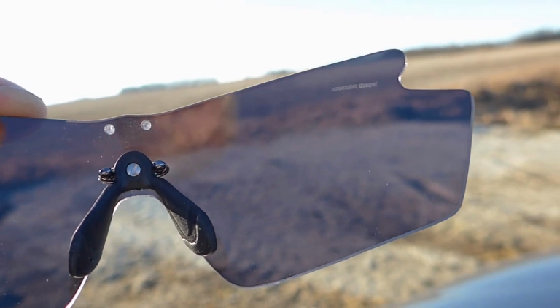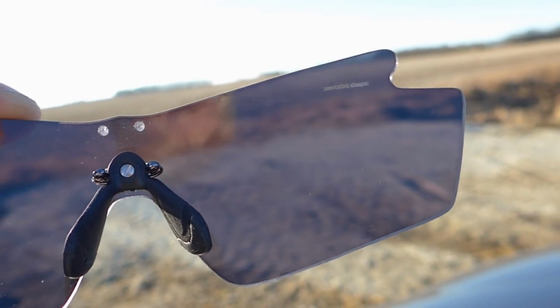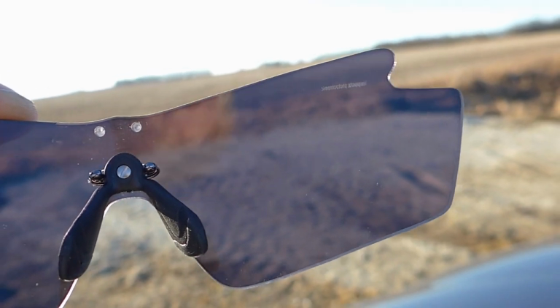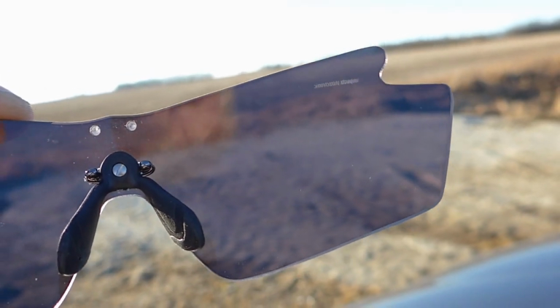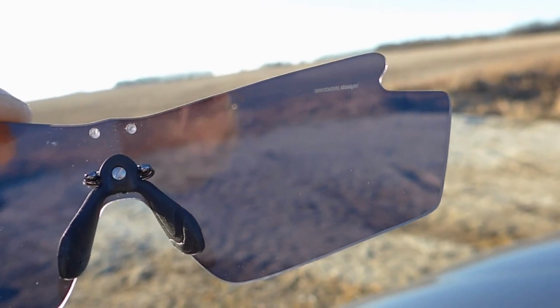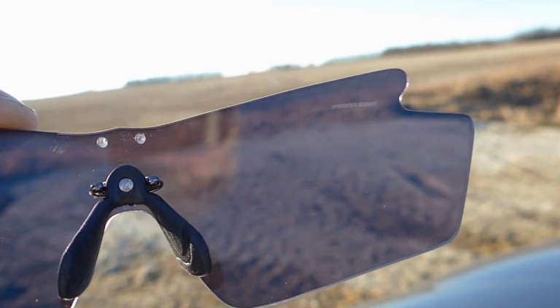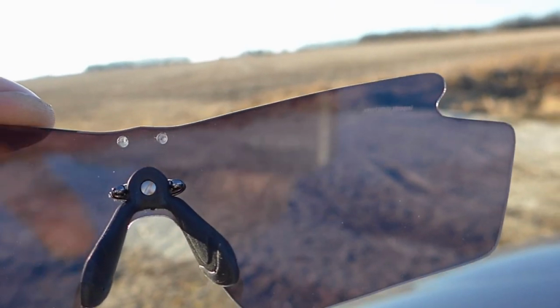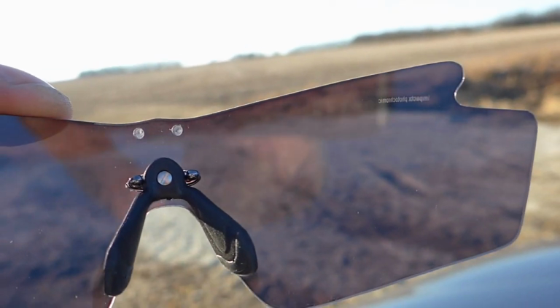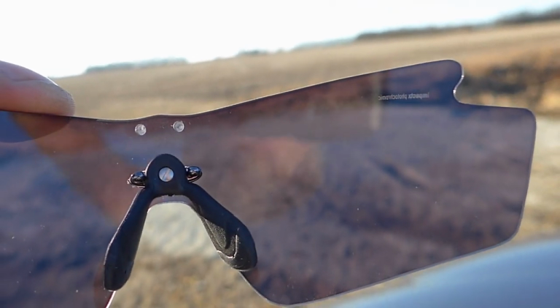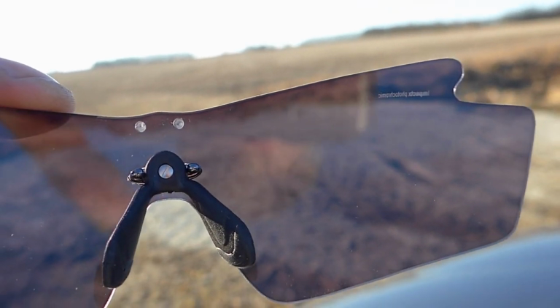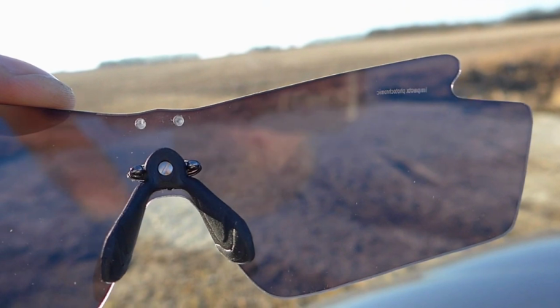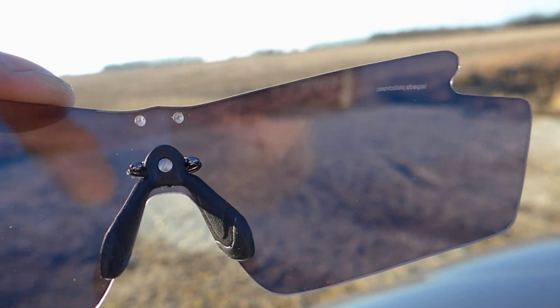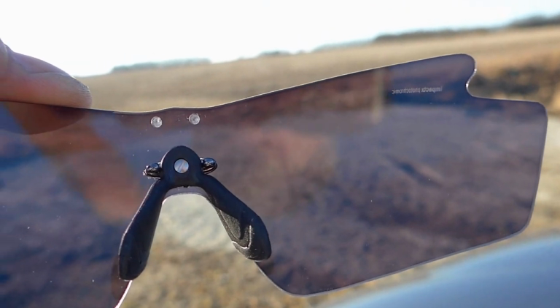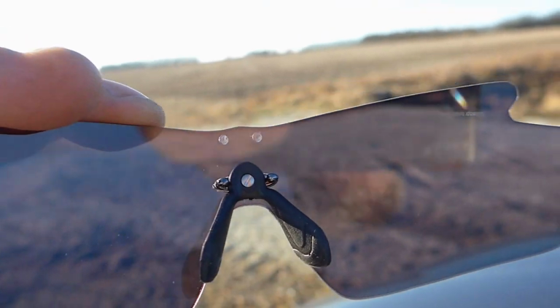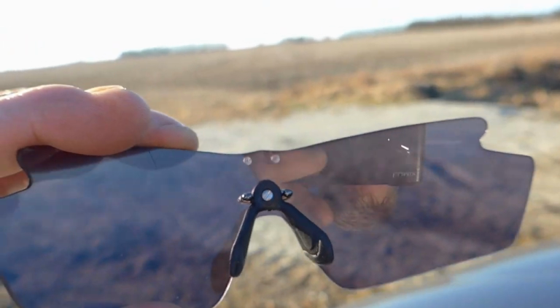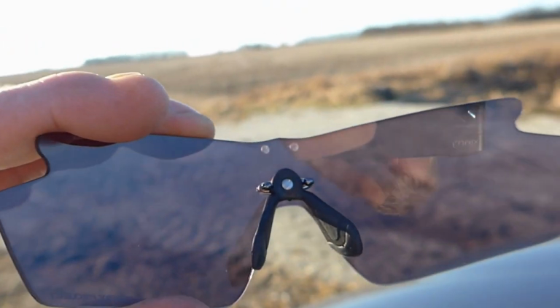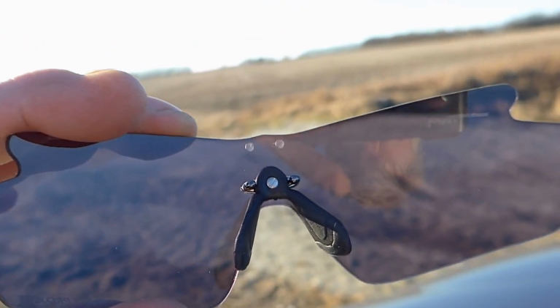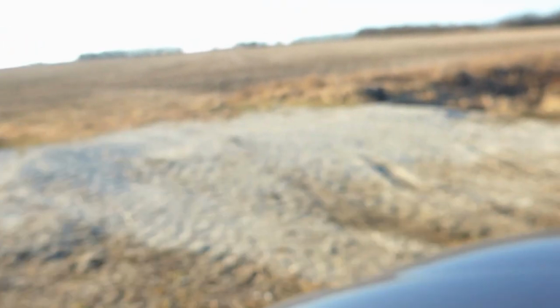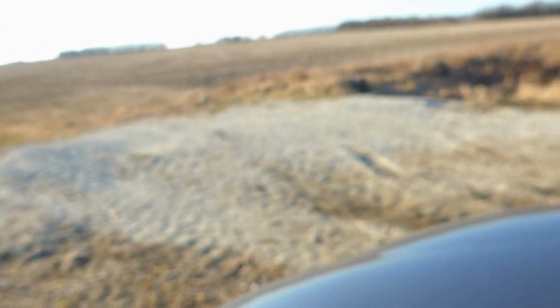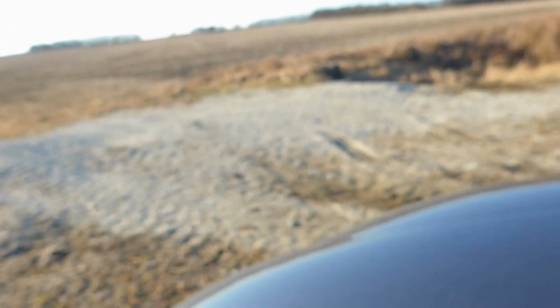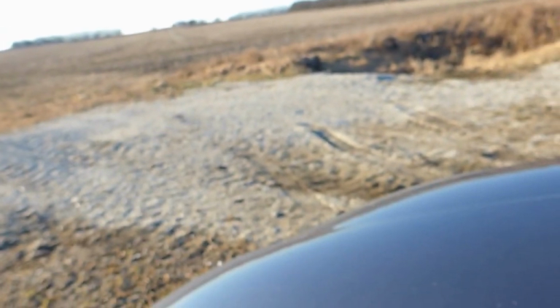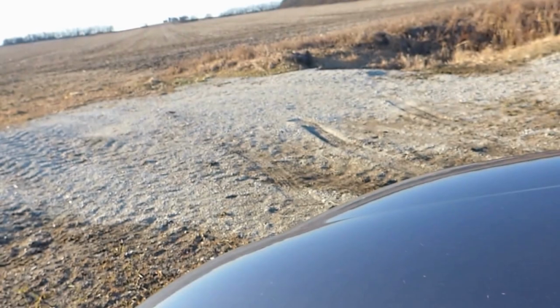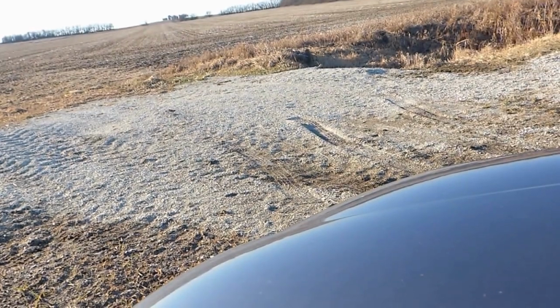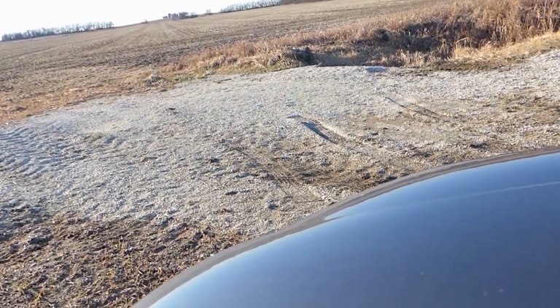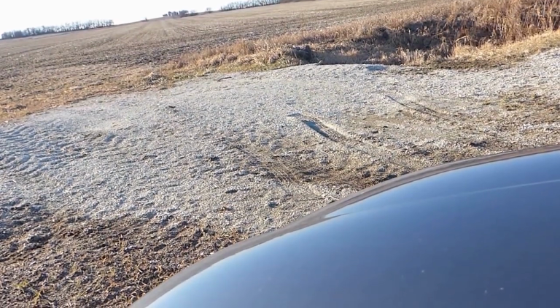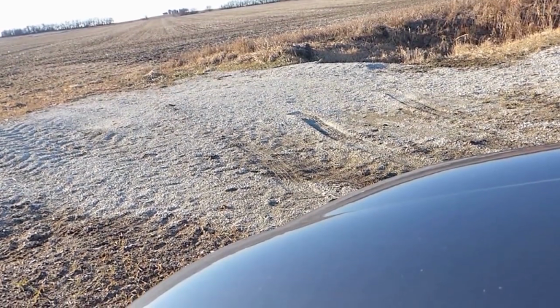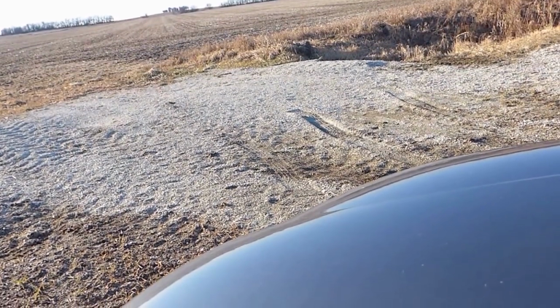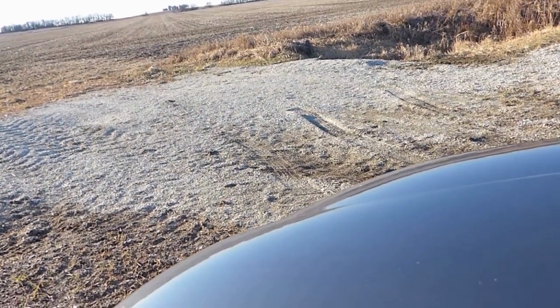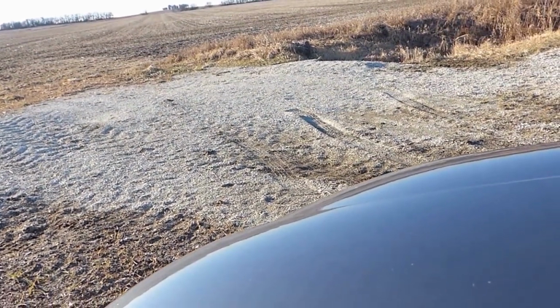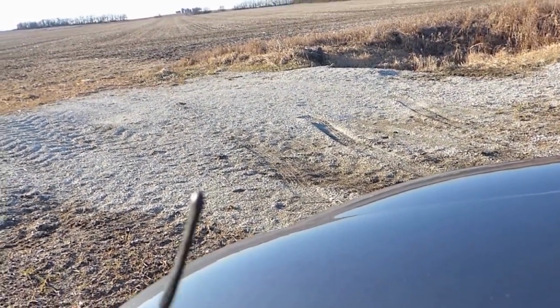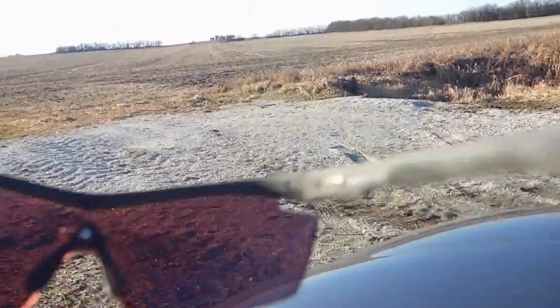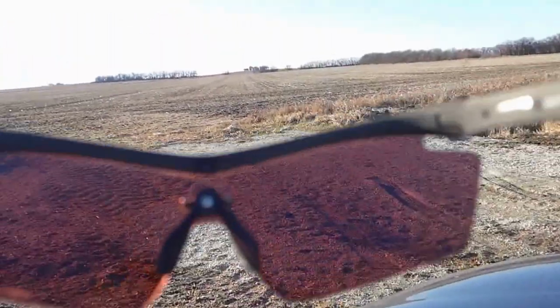They're both HDR lenses — bright and crisp and sharp. I like them both, but for all-day hunting you probably want to go with the clear-to-black. For clay target sports, the clear-to-red is the way to go.